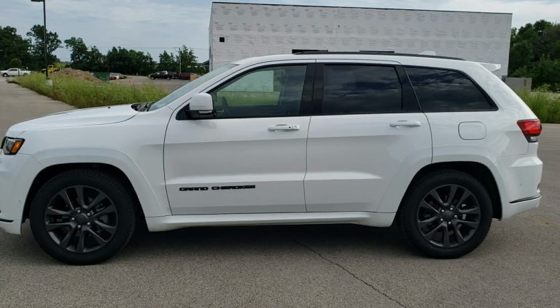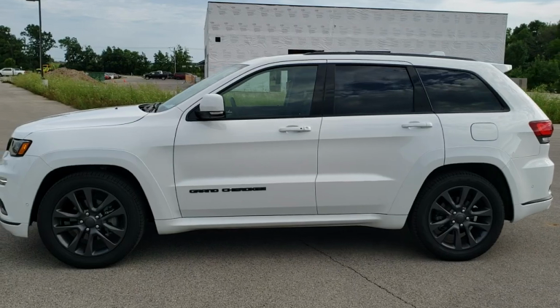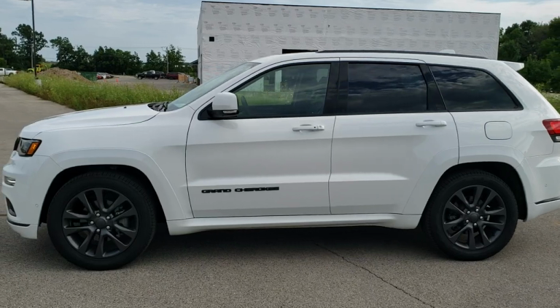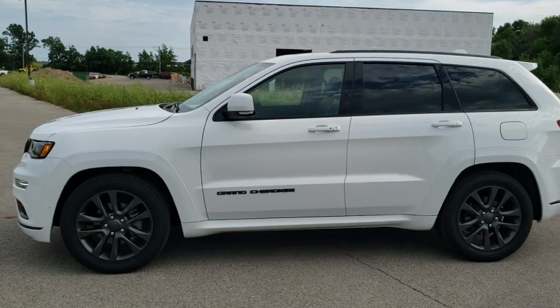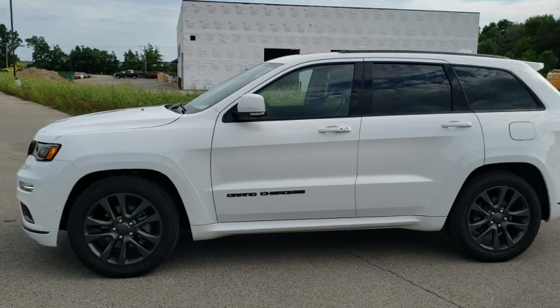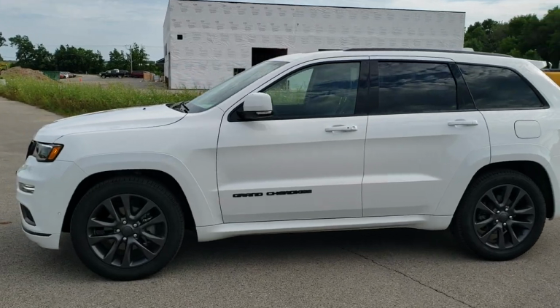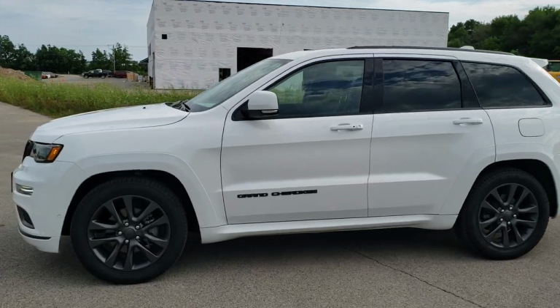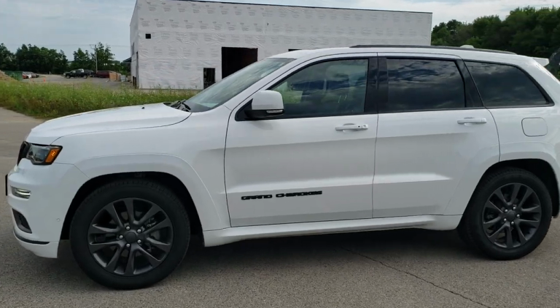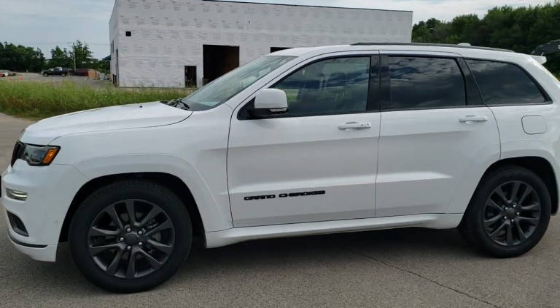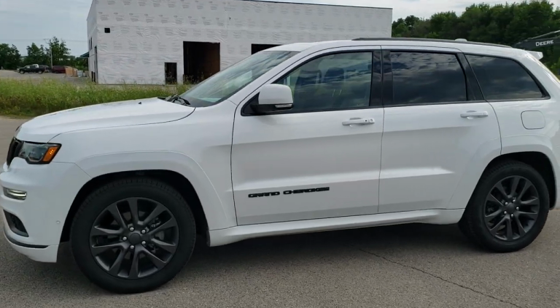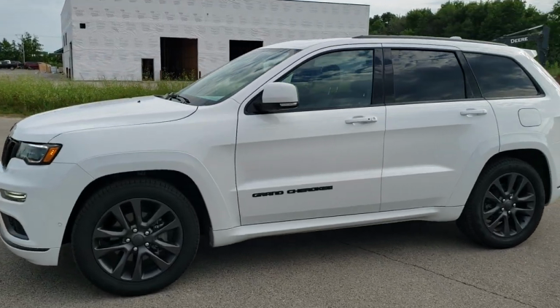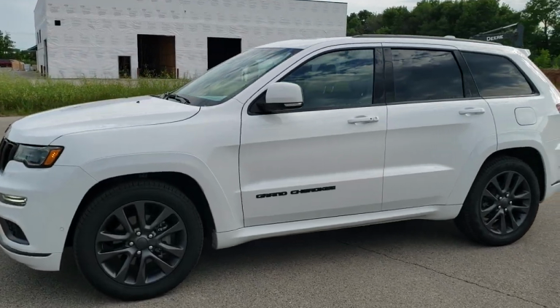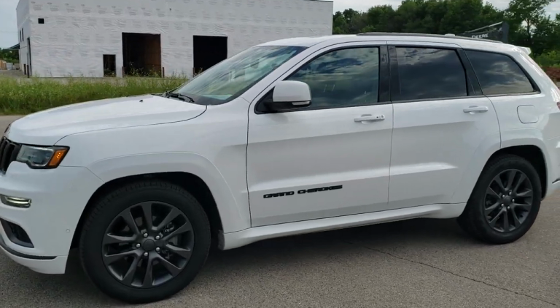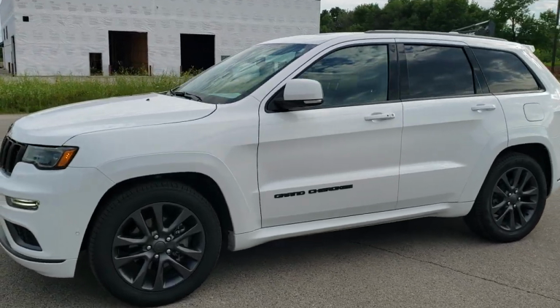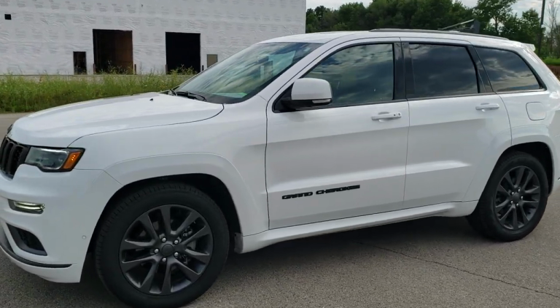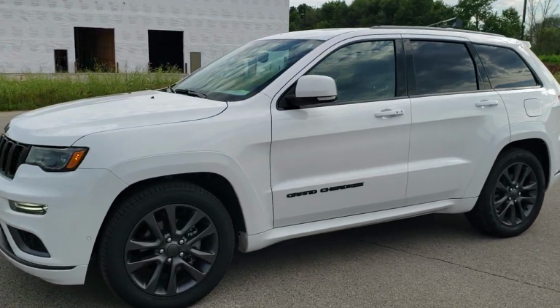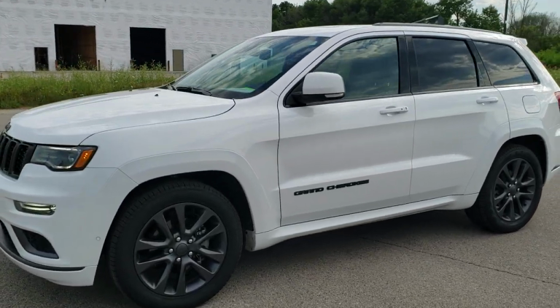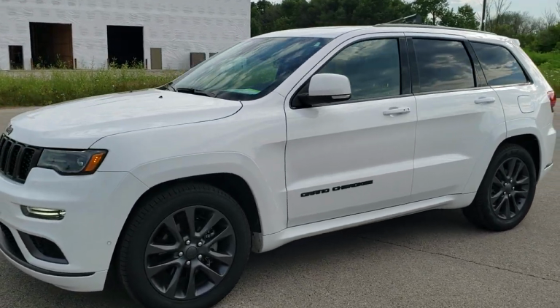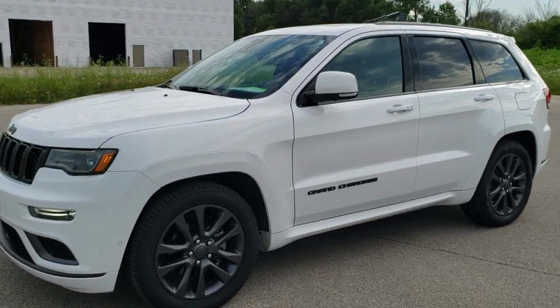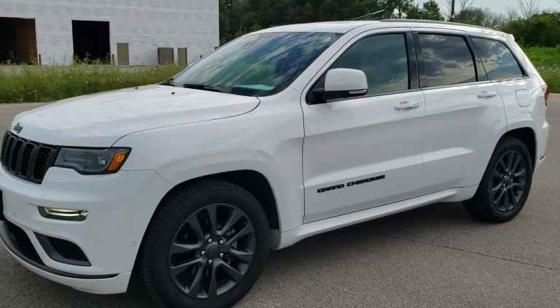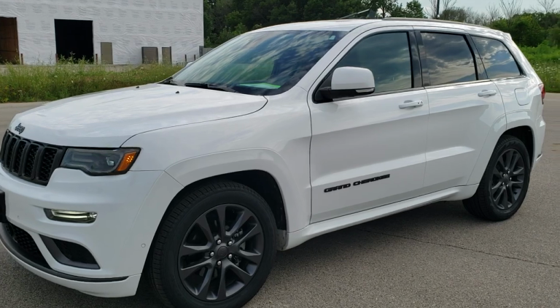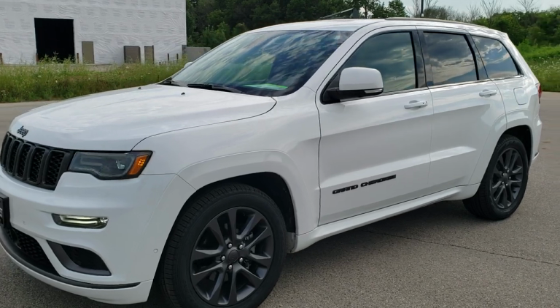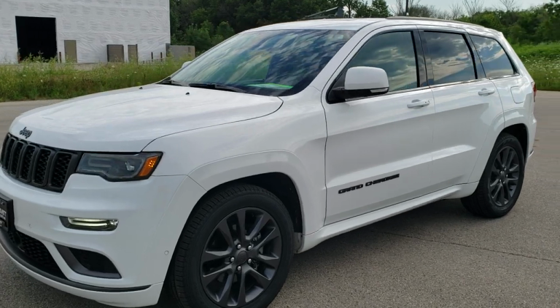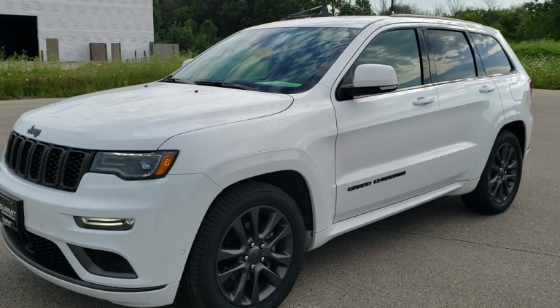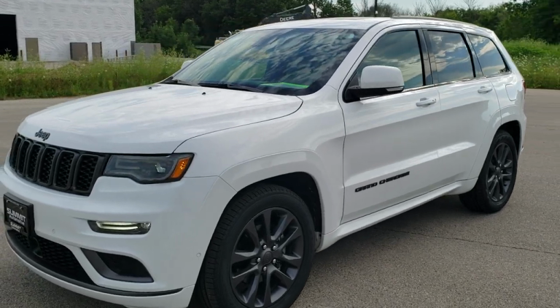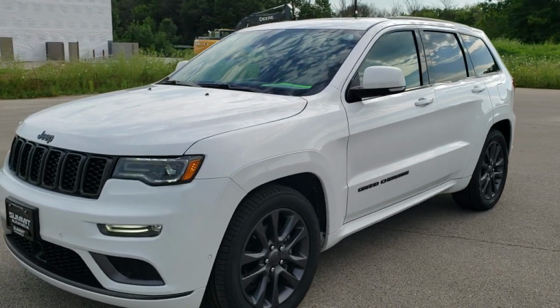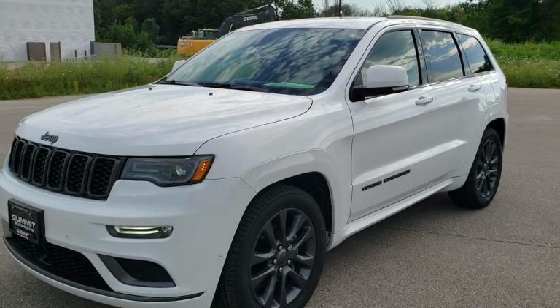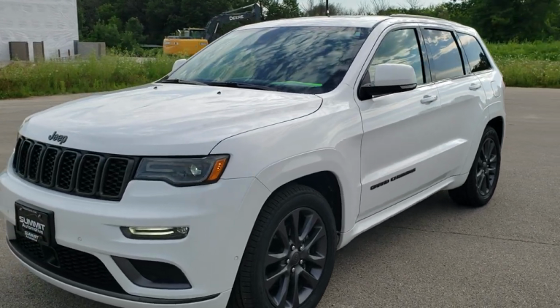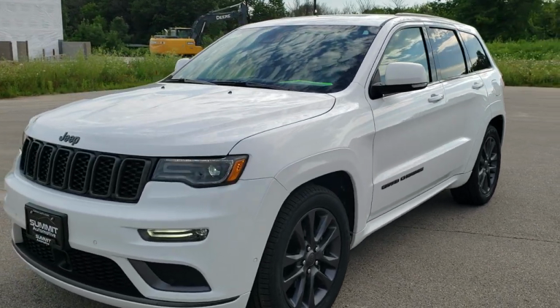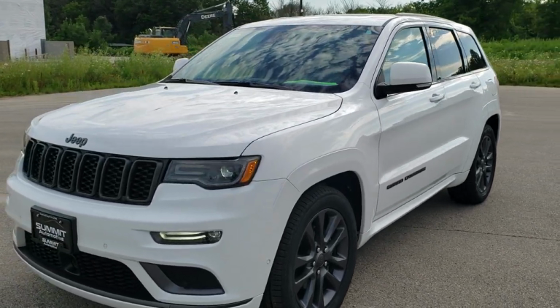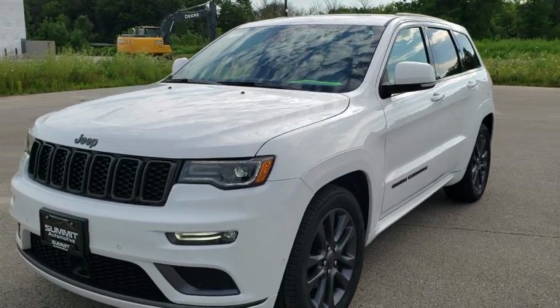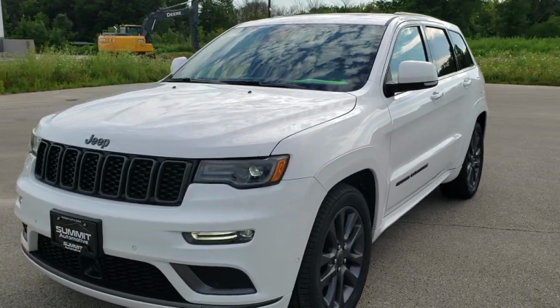This is stock number 9J448A. We are here at Summit Automotive in Fond du Lac, Wisconsin — your new and used Jeep and Jeep Grand Cherokee headquarters.